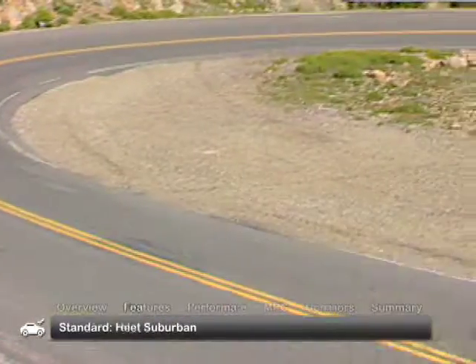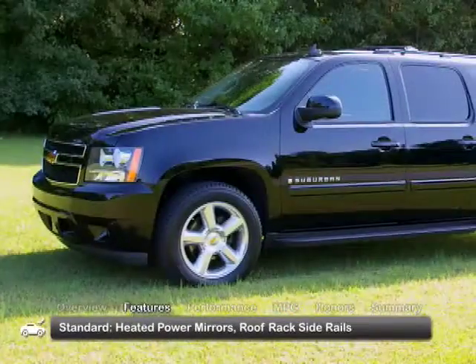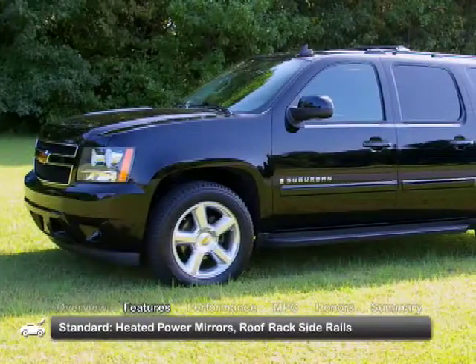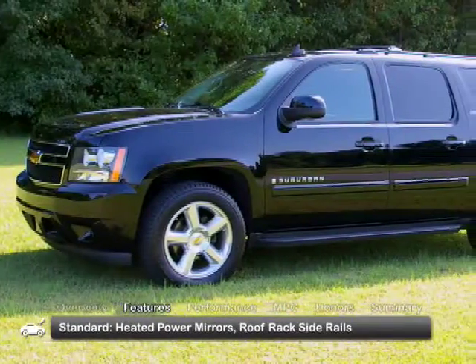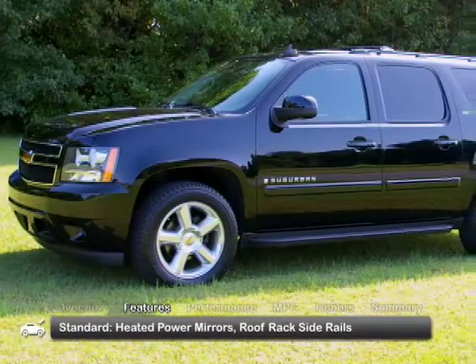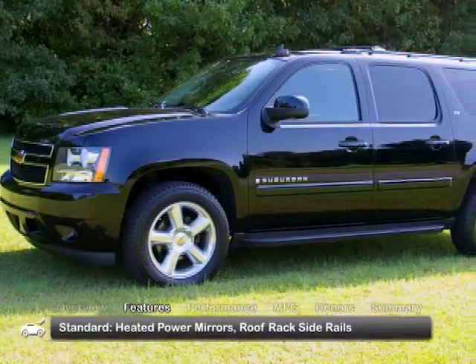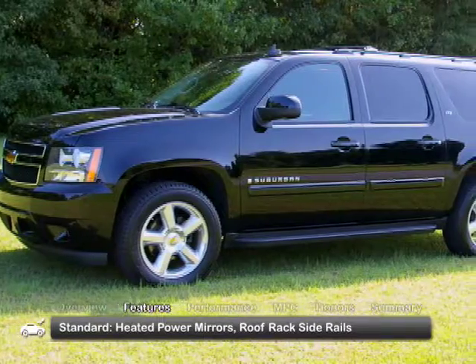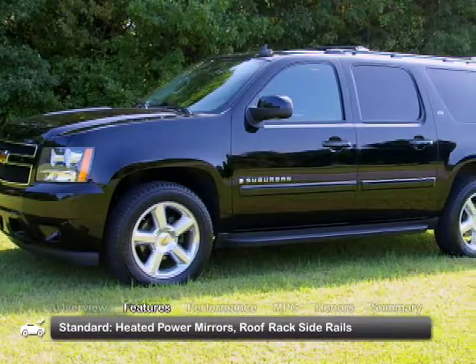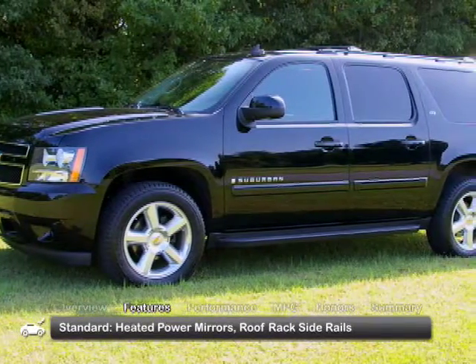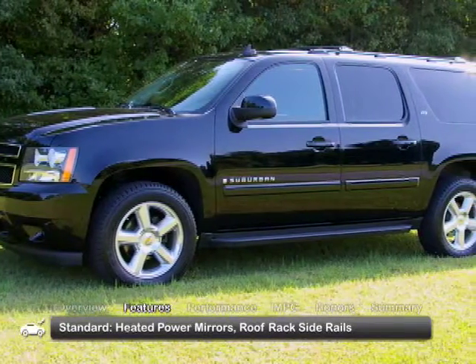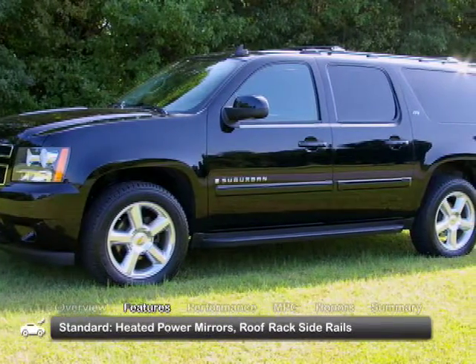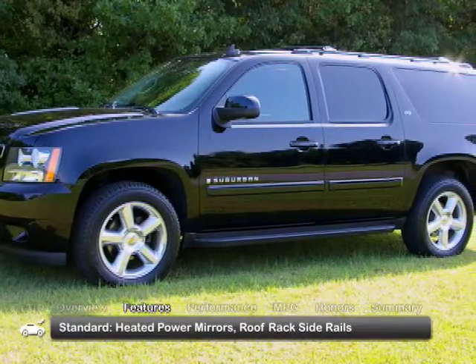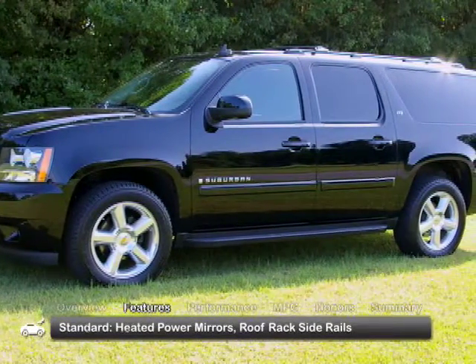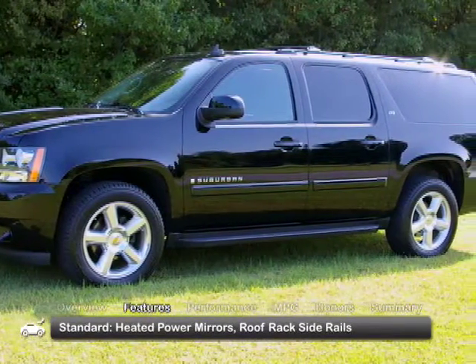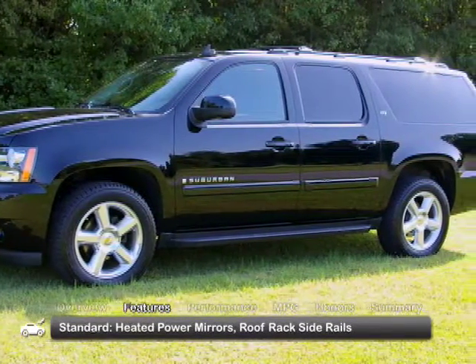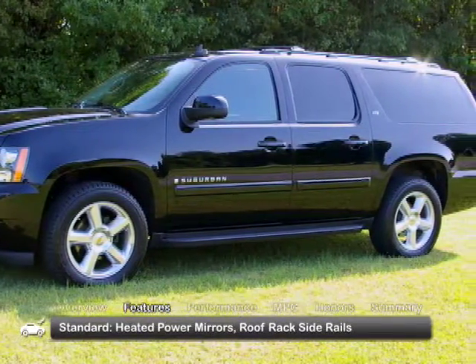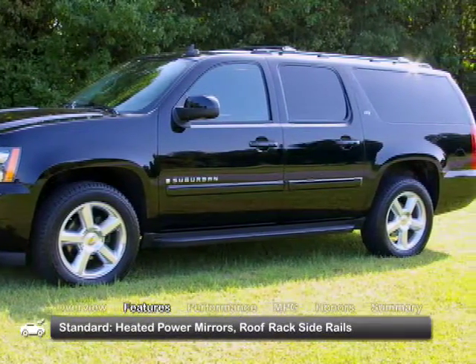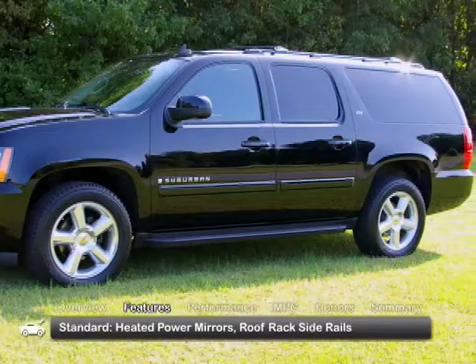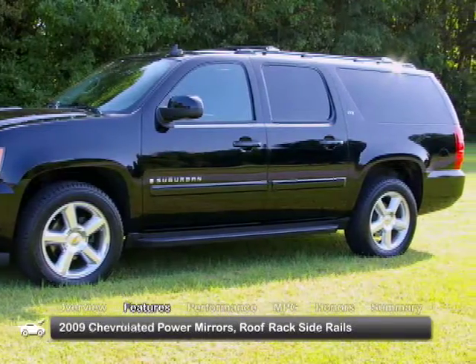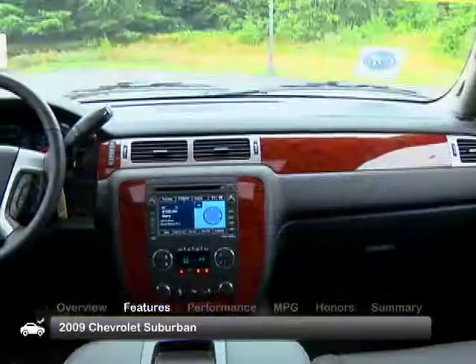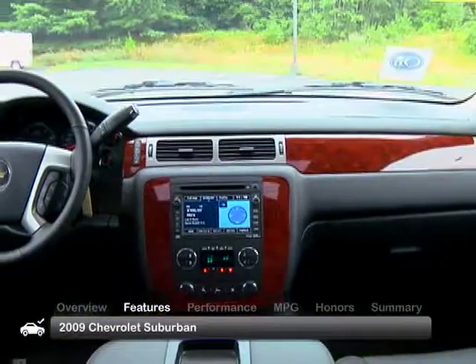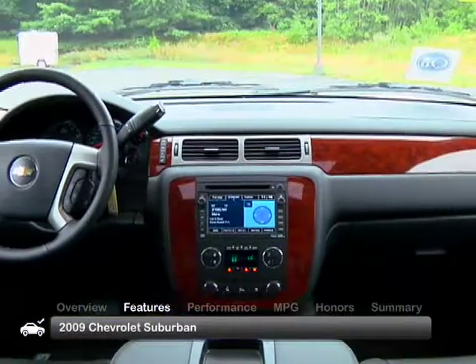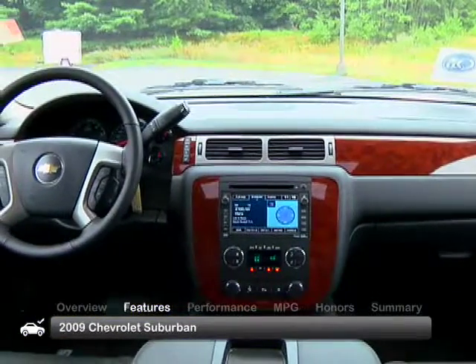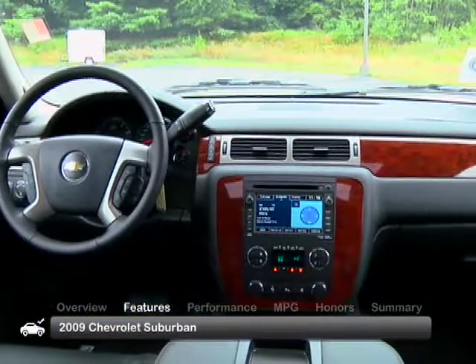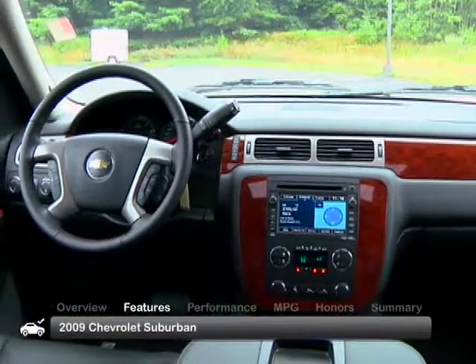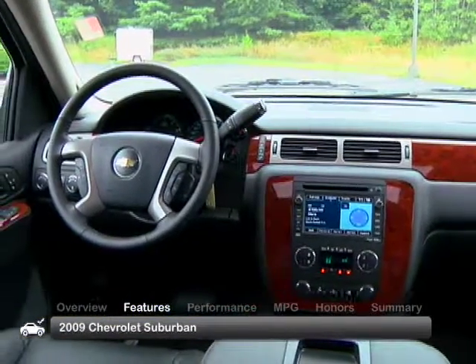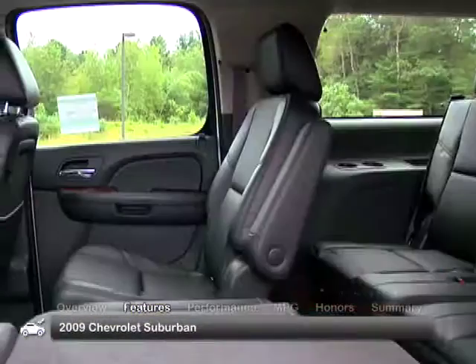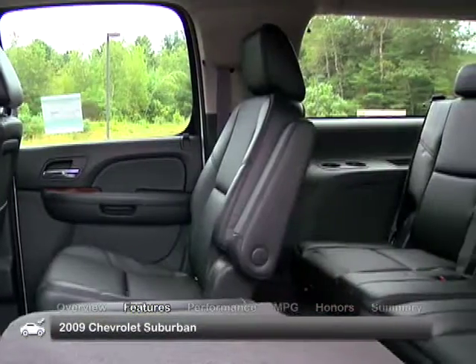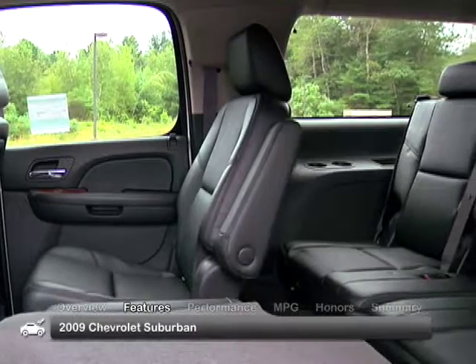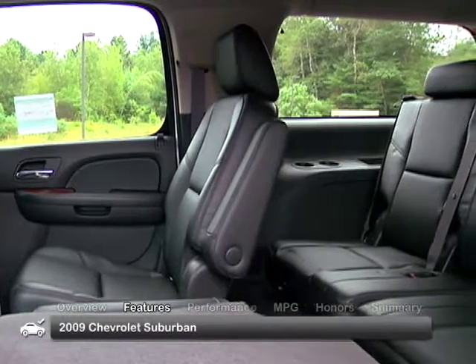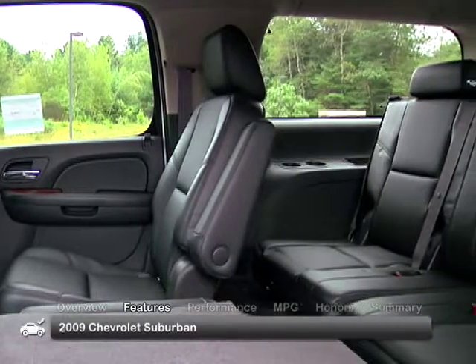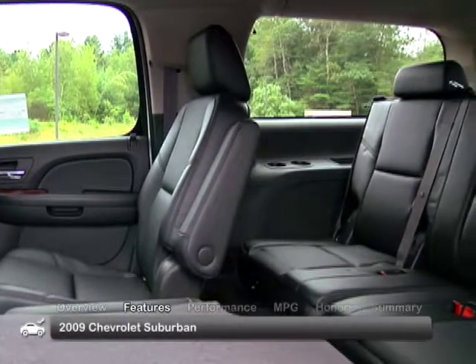The sizeable and rock-solid exterior of the 2009 Suburban has heated power mirrors and roof rack side rails as standard equipment. The spacious interior of the 2009 Chevrolet Suburban can seat up to 9 with ample cargo space left over.